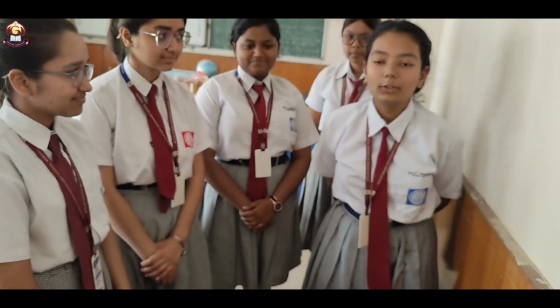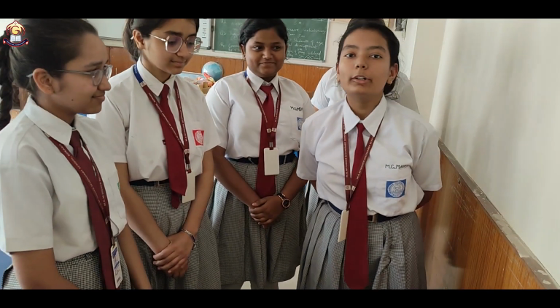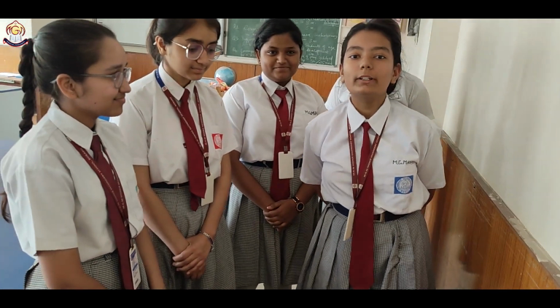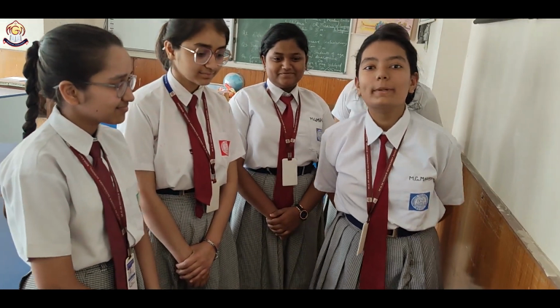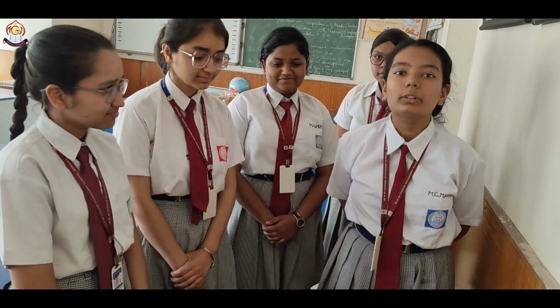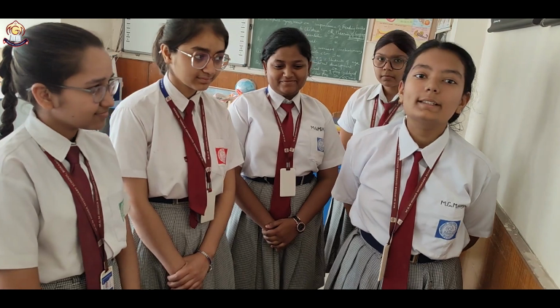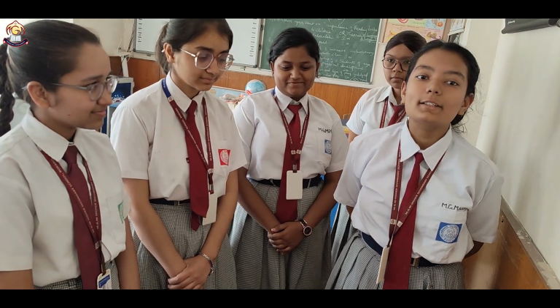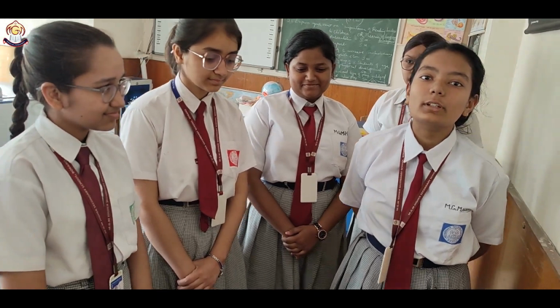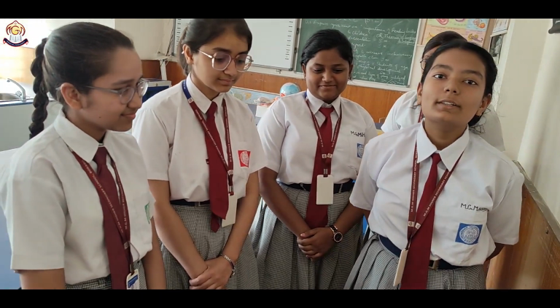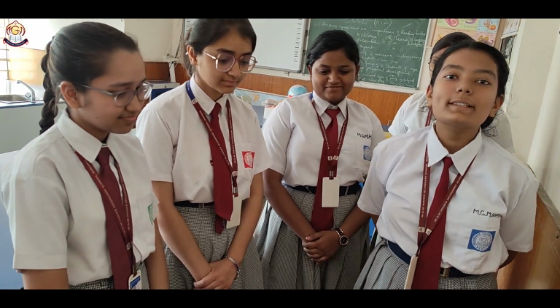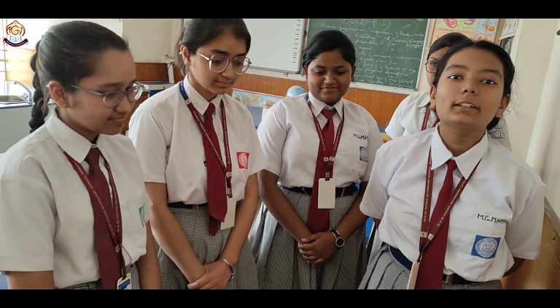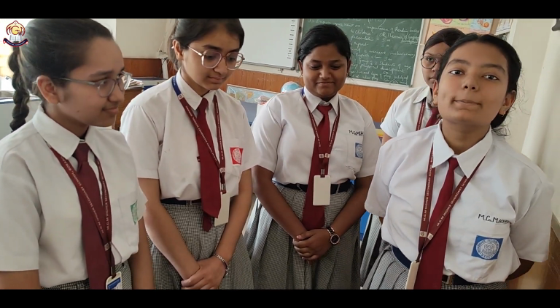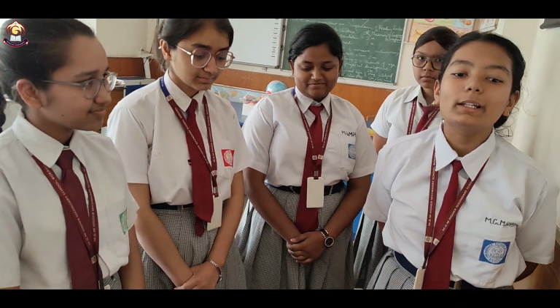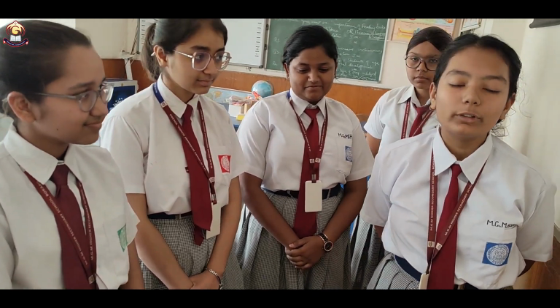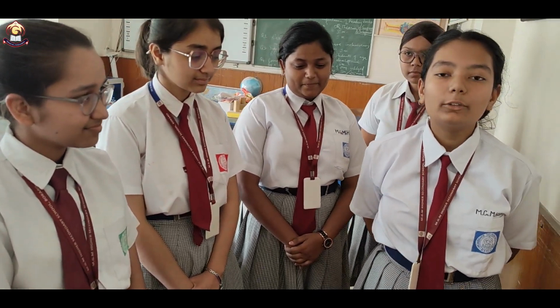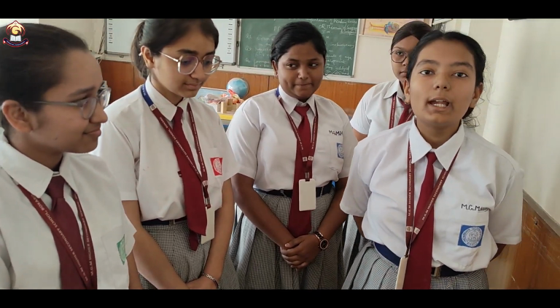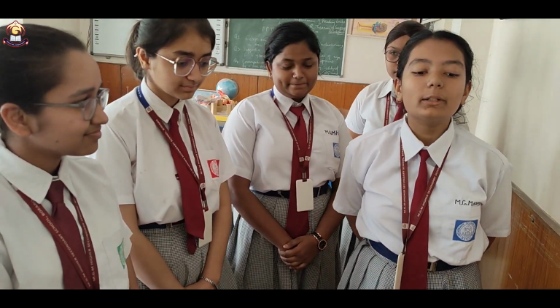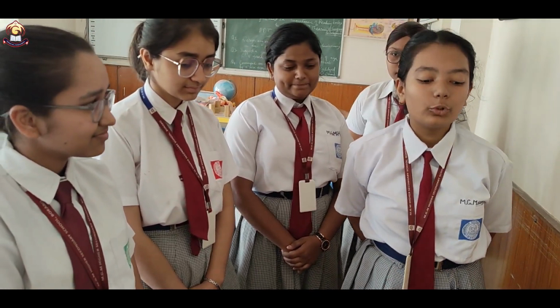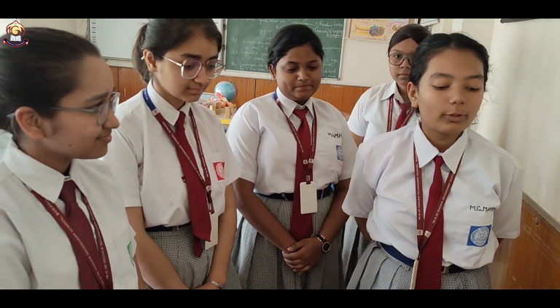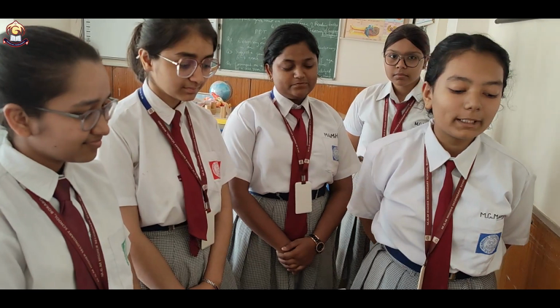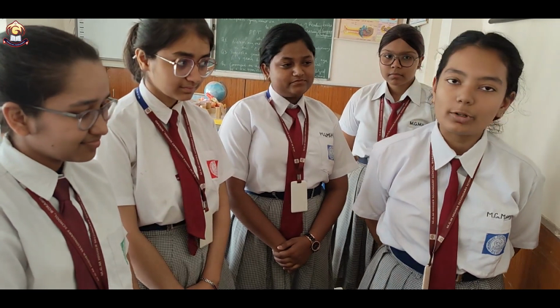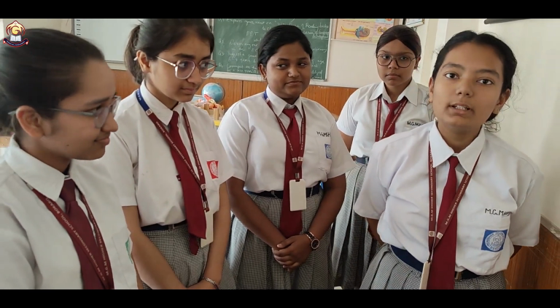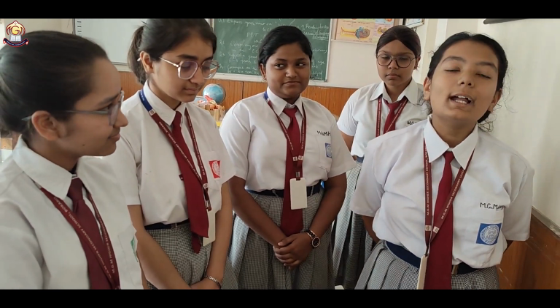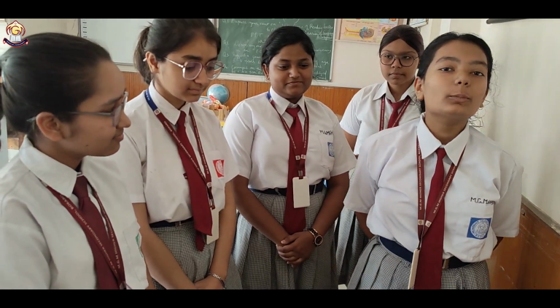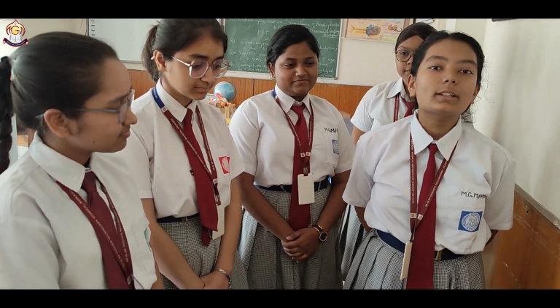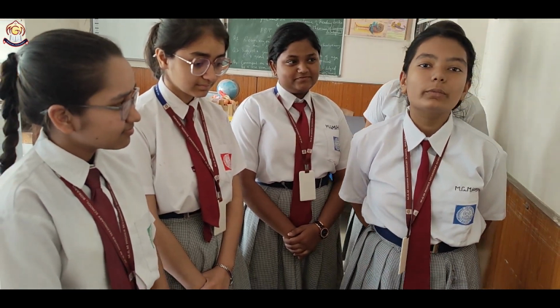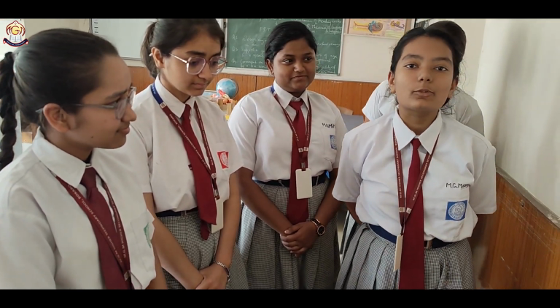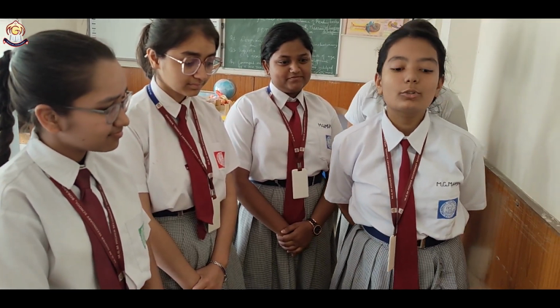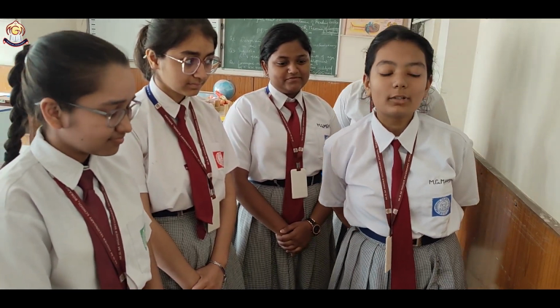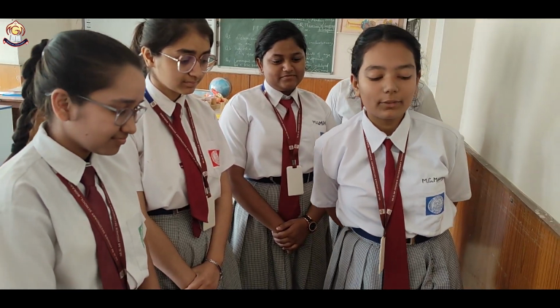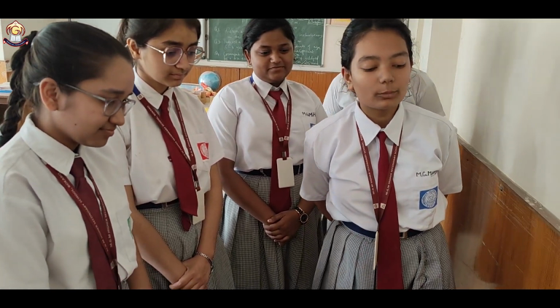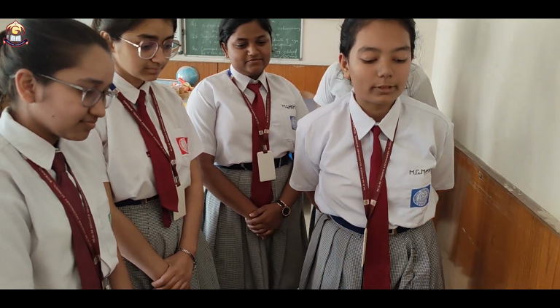Good morning to one and all present here. This is Kaja Loja, a student selected under the Xperia Manak mode, and today I am starting to explain my project. The title of the project is Stove with a Password. So let's start with the functioning of the project.